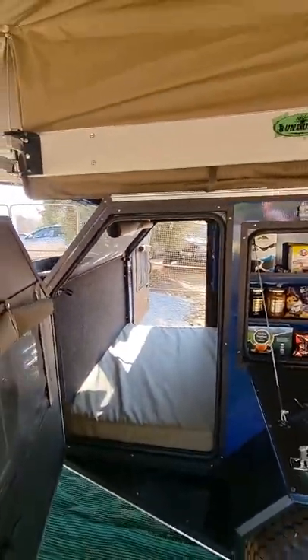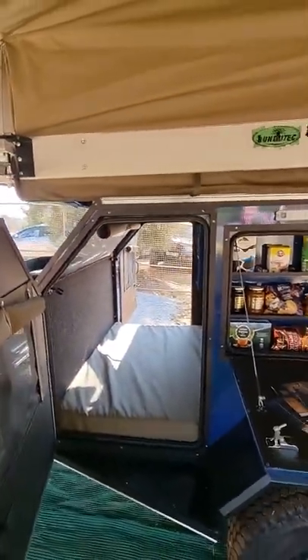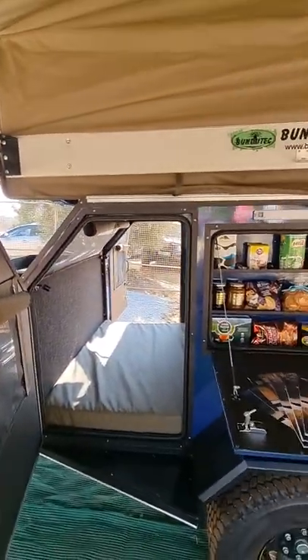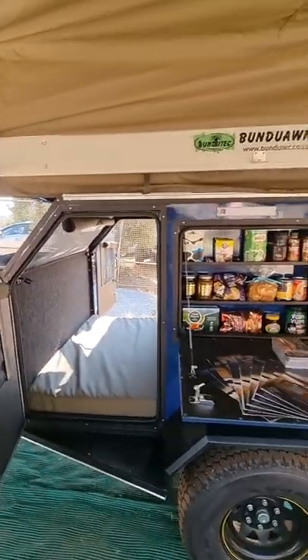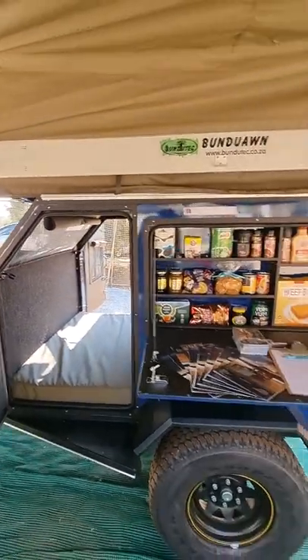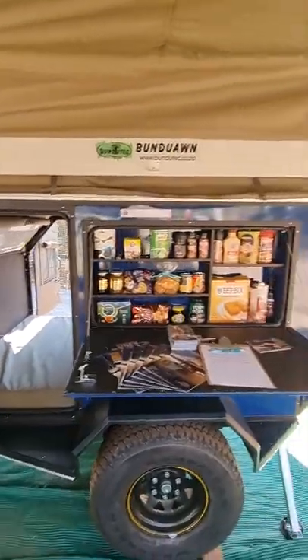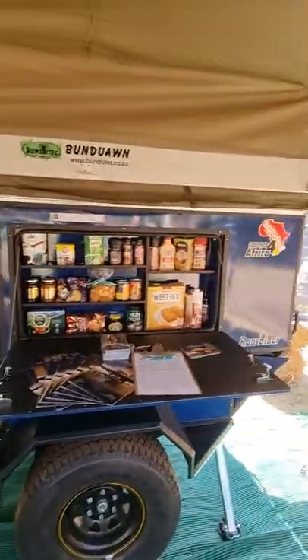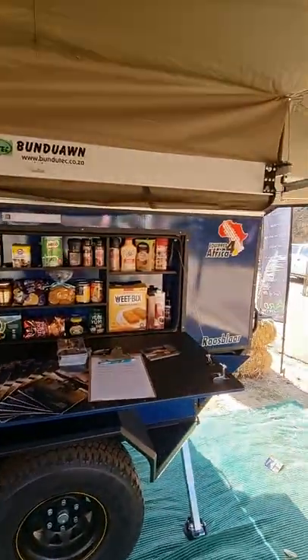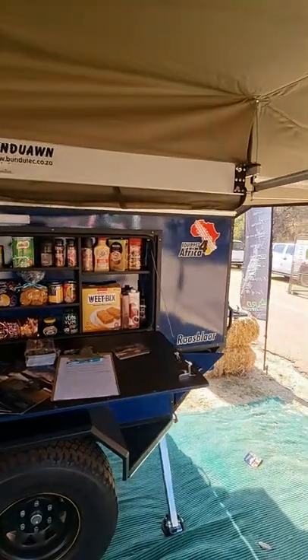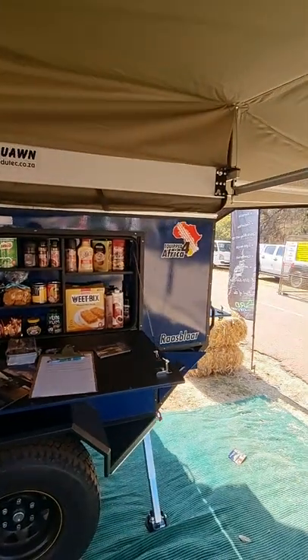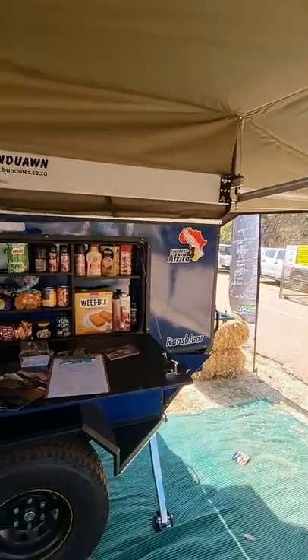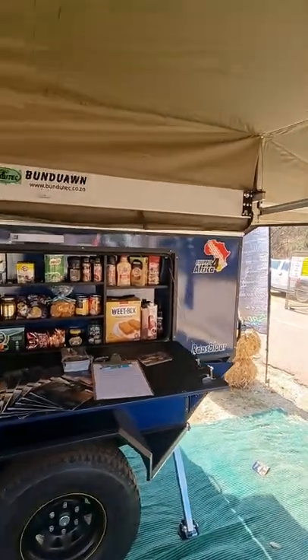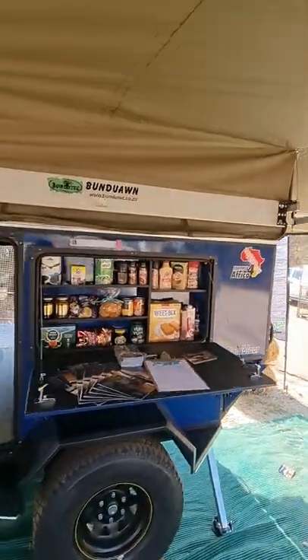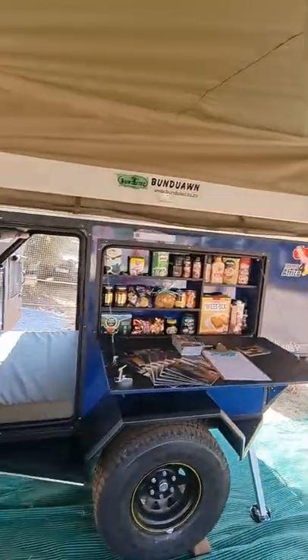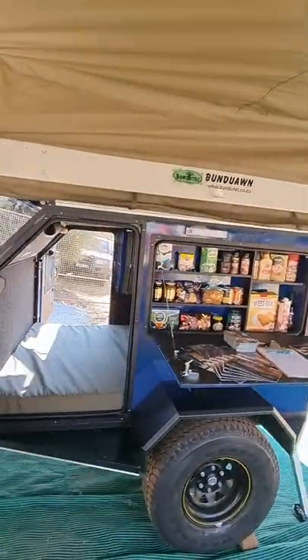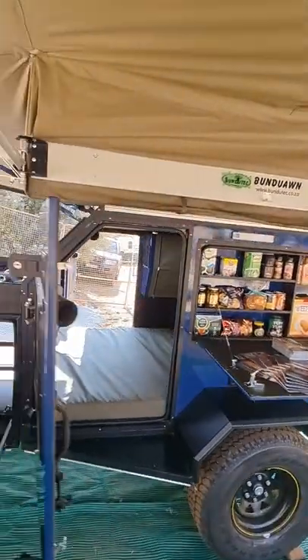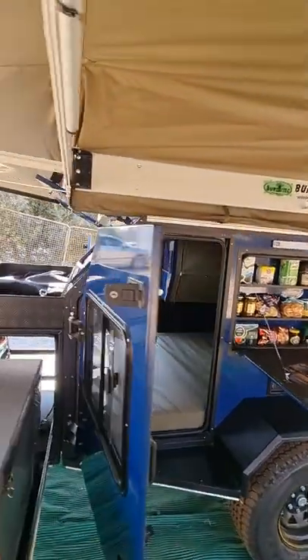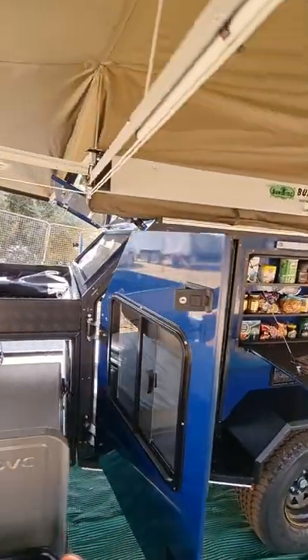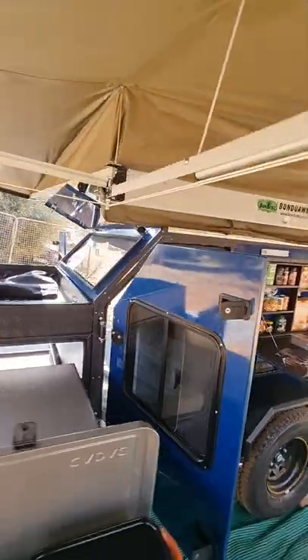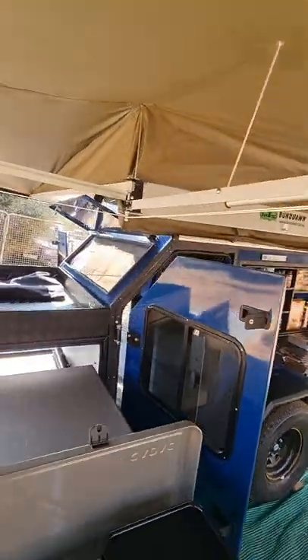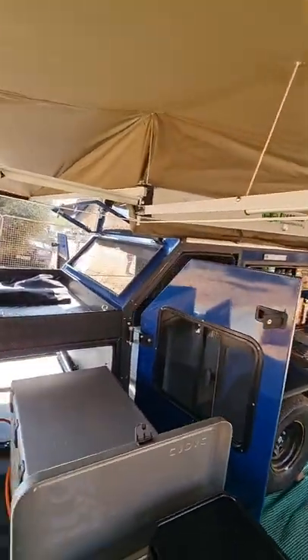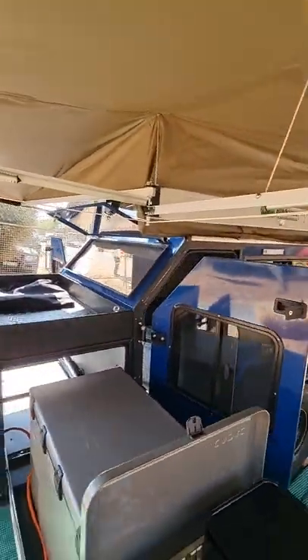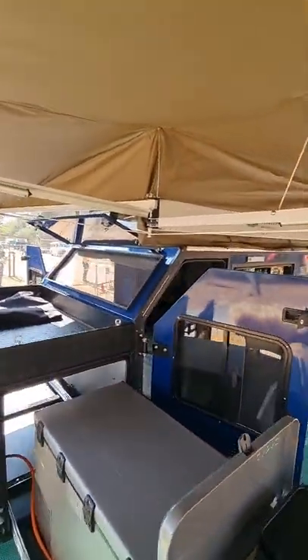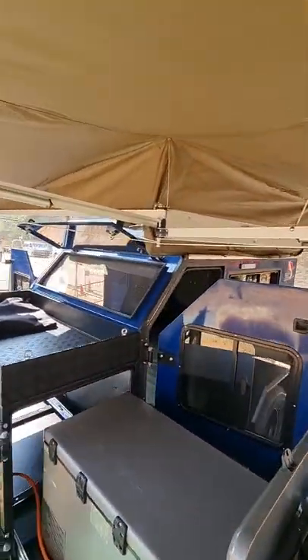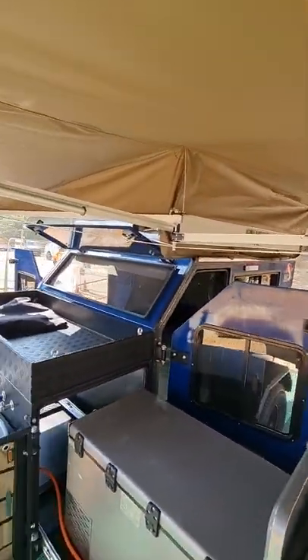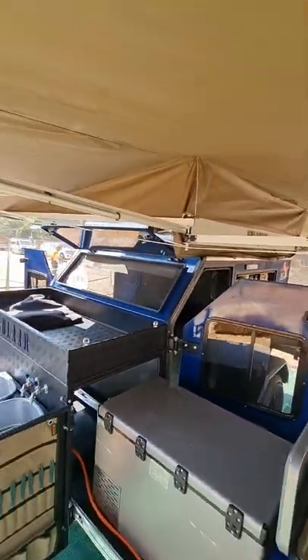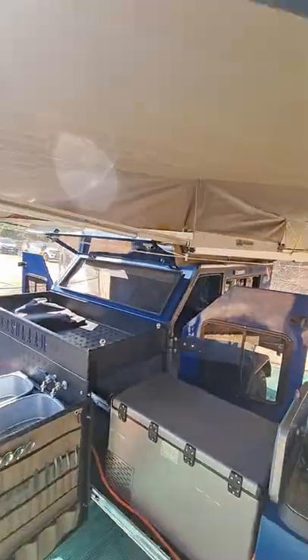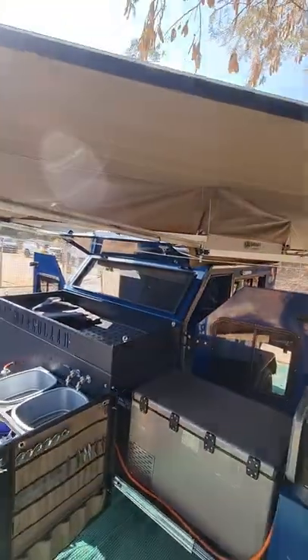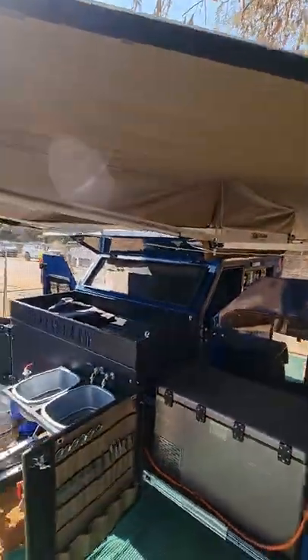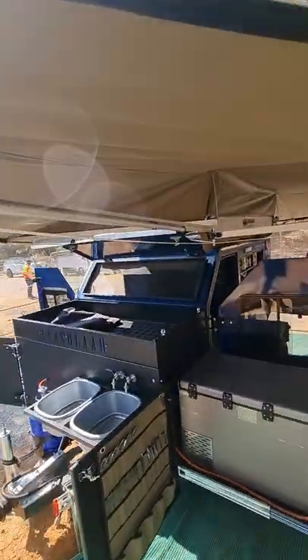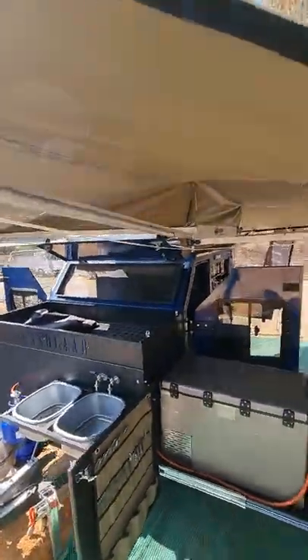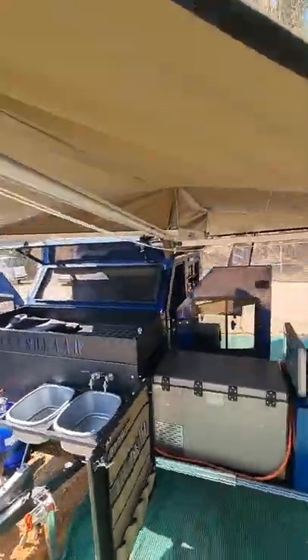And that is the Equipped for Africa Rasblad. Let me take you for a final walk around.